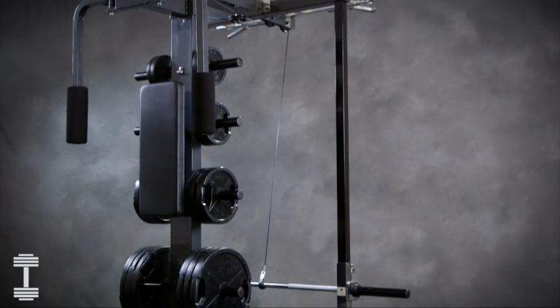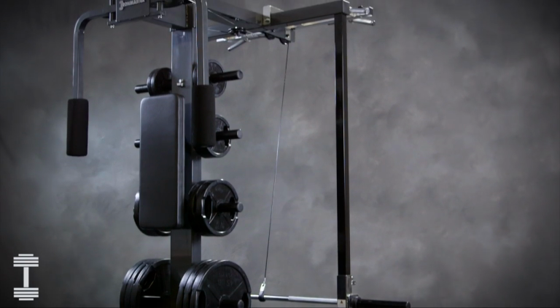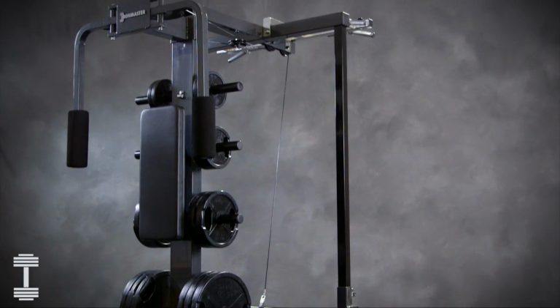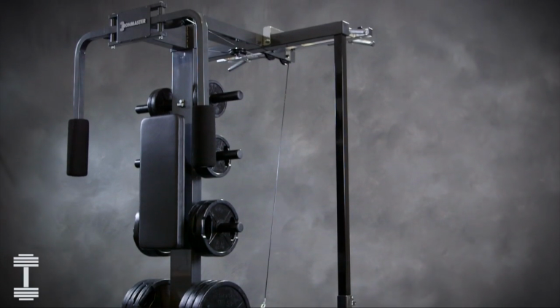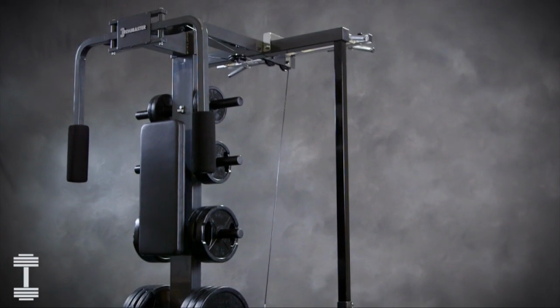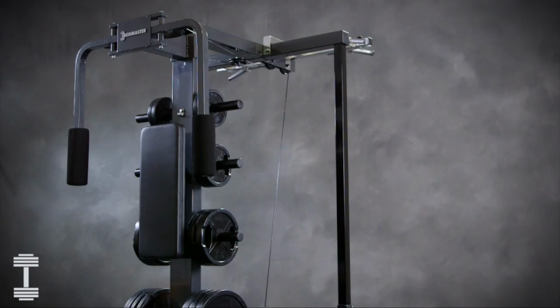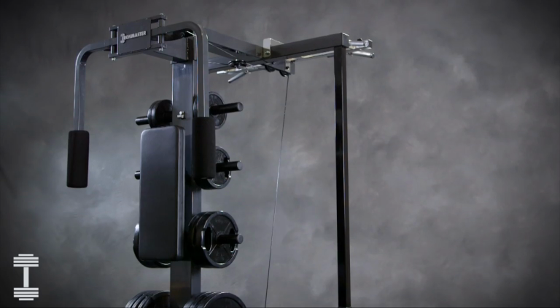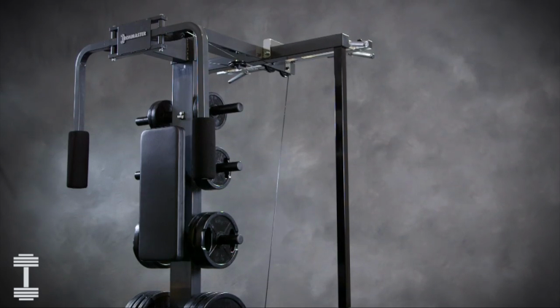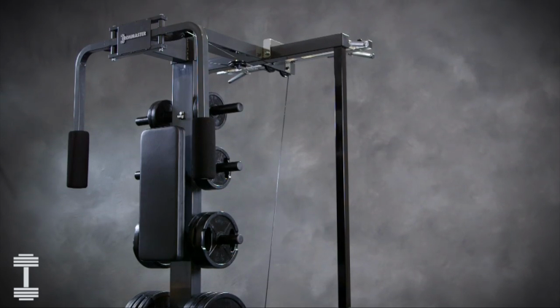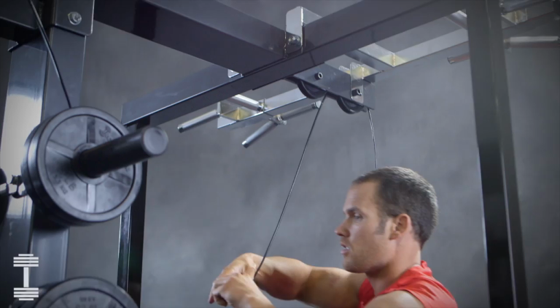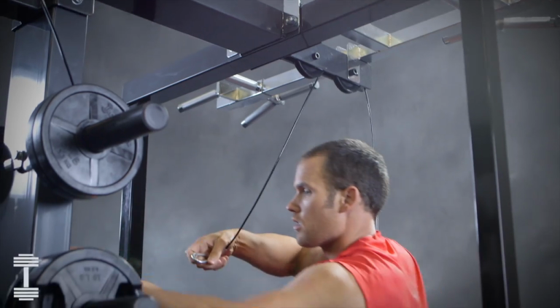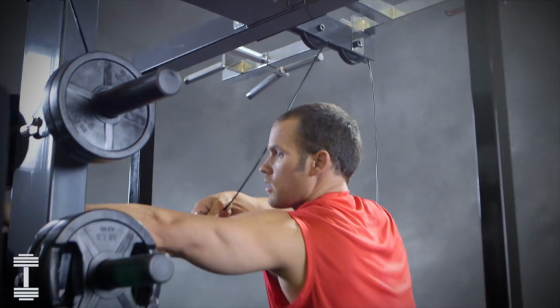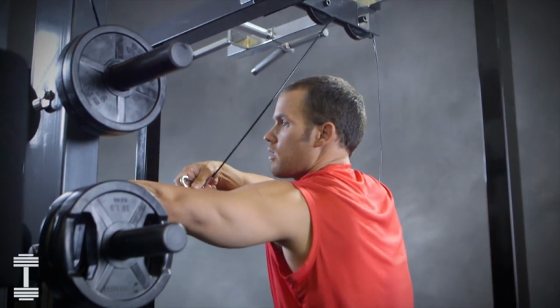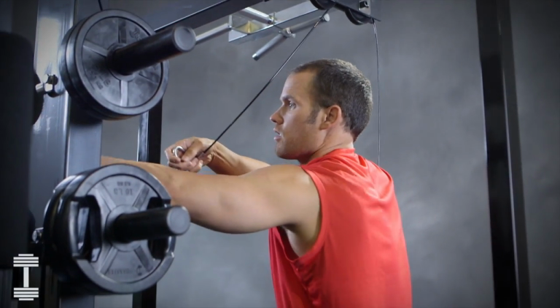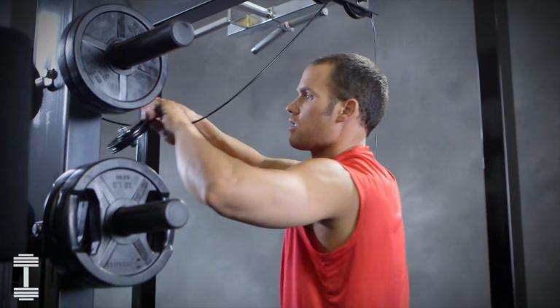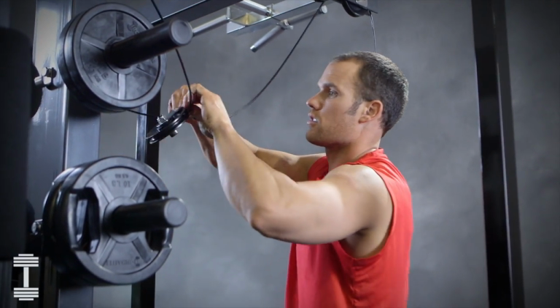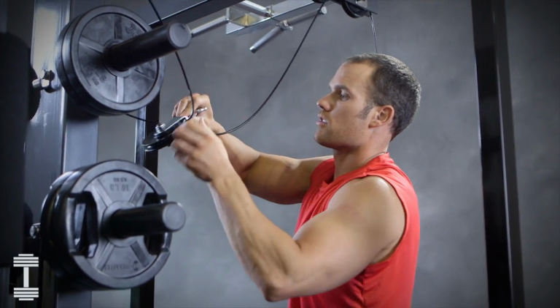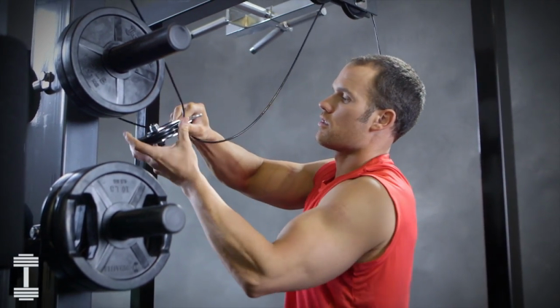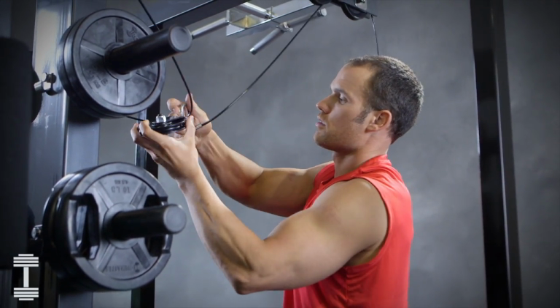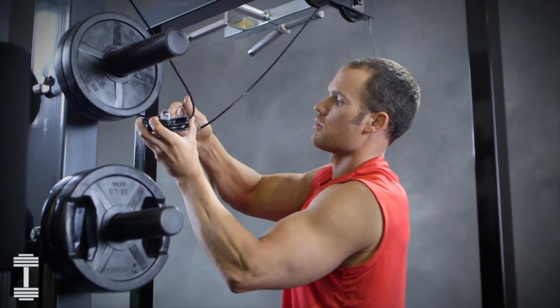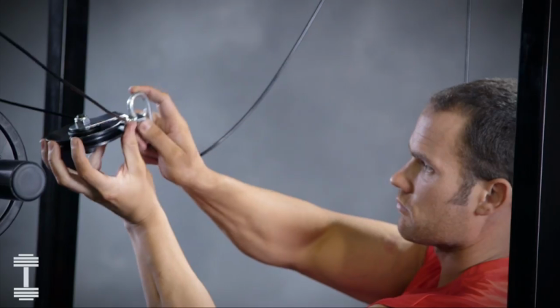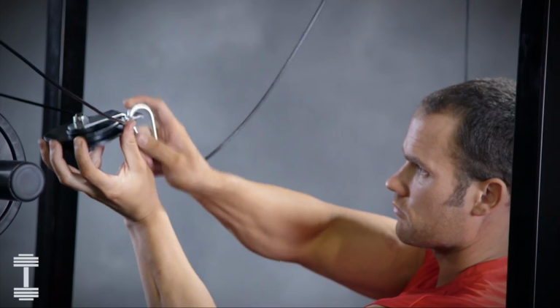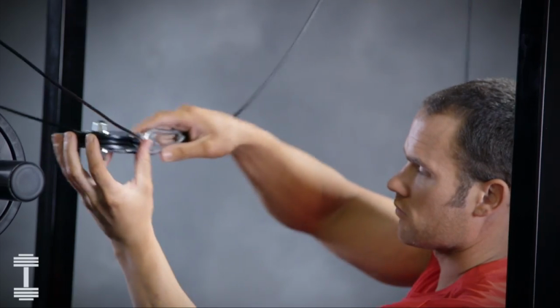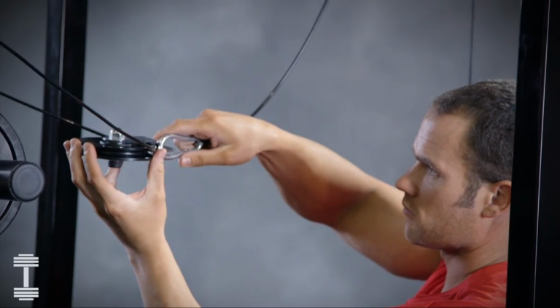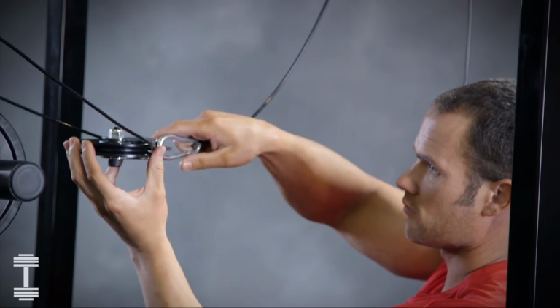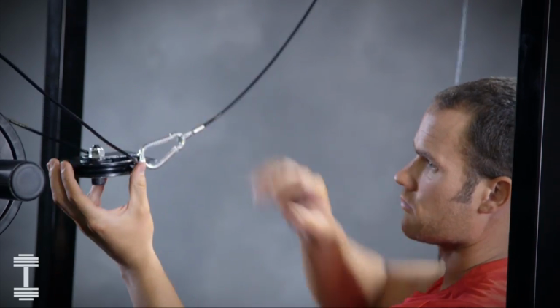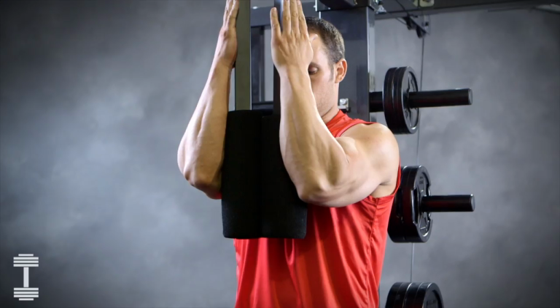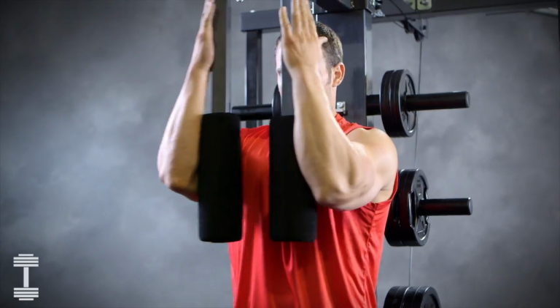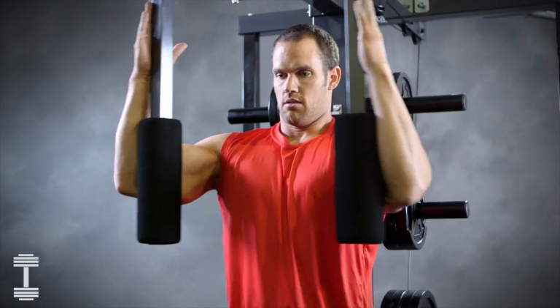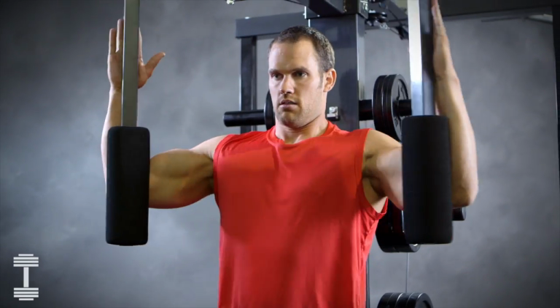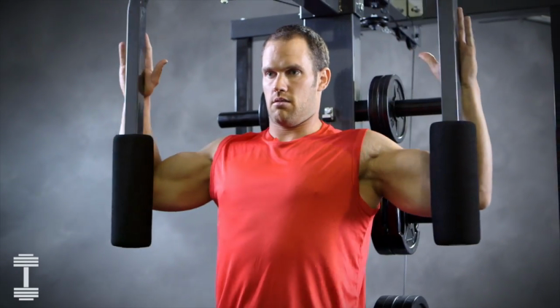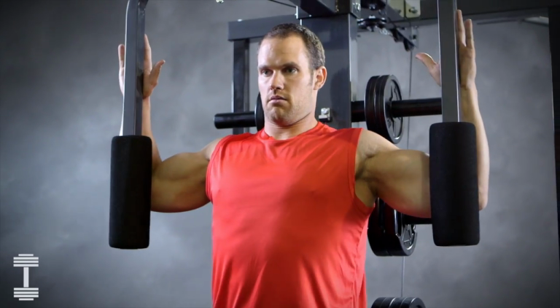For great chest development, the optional pec deck attachment mounts on the back of the machine frame. Thread the main cable over the front pulley and under the rear pulley, then connect to the pec deck cable.